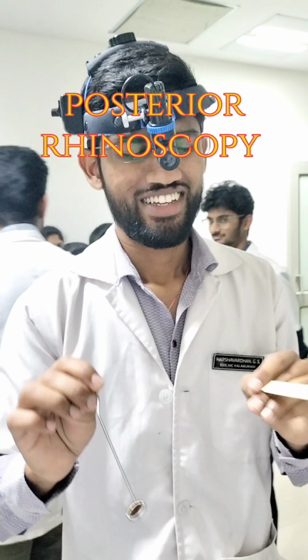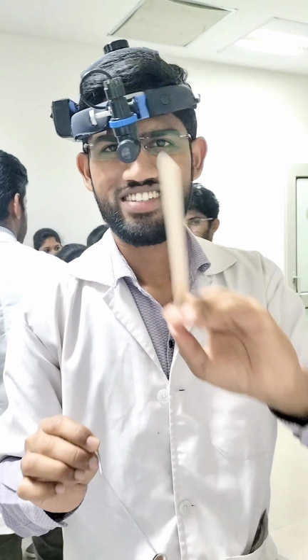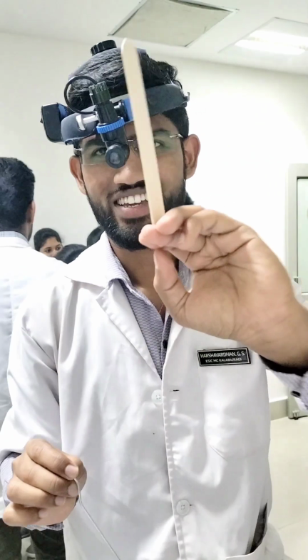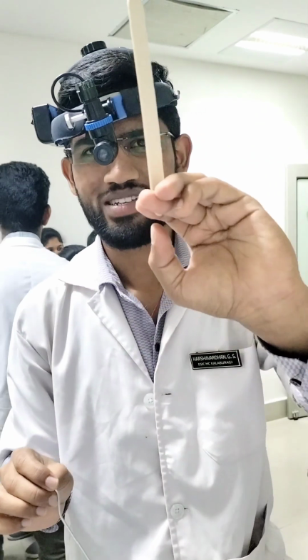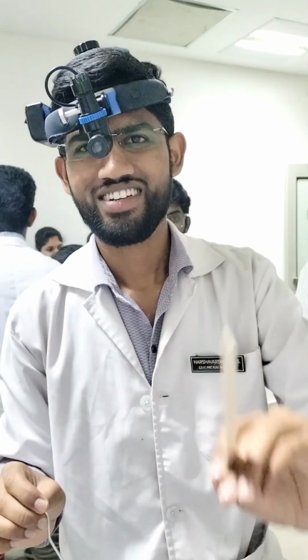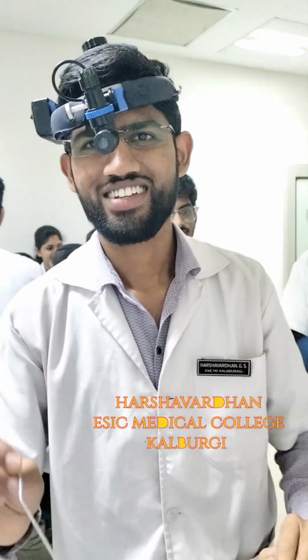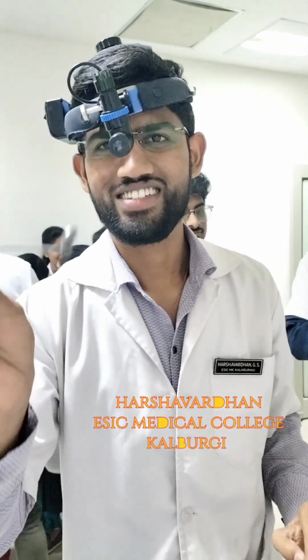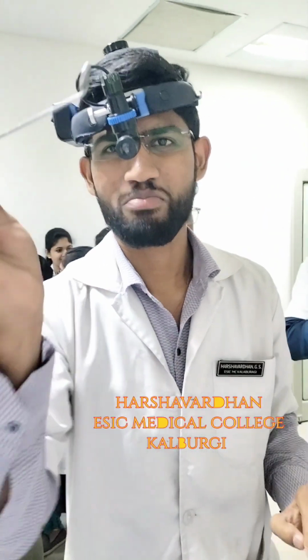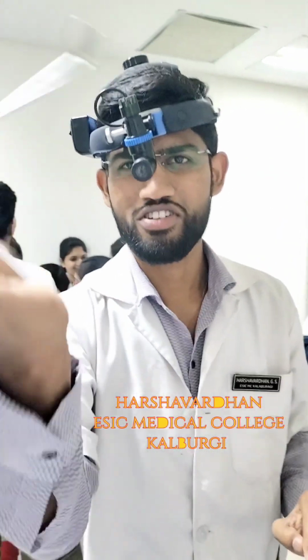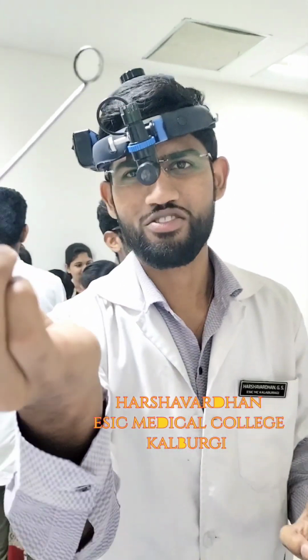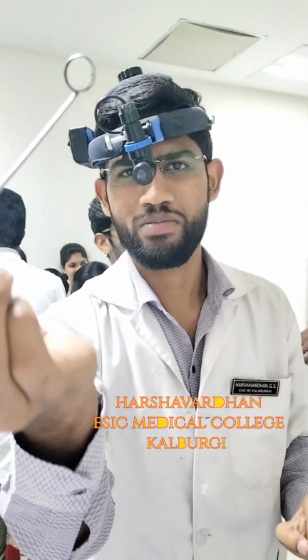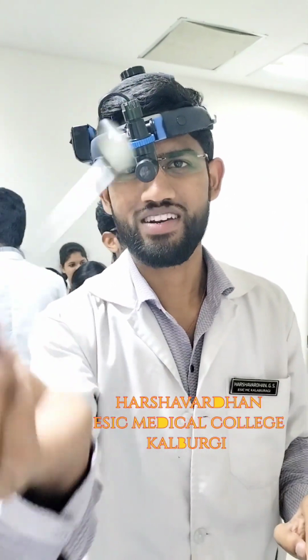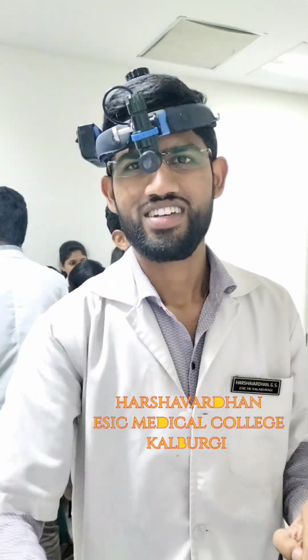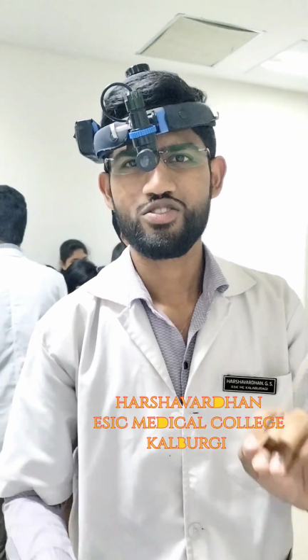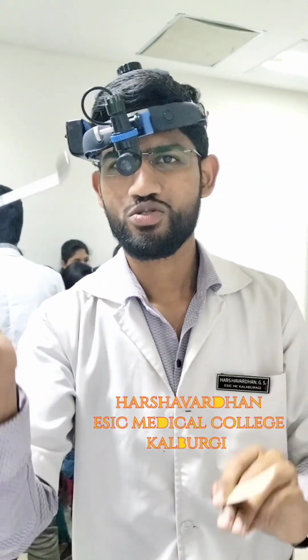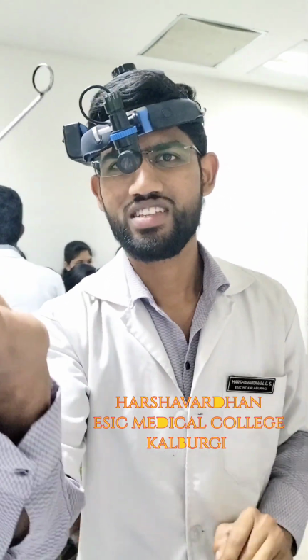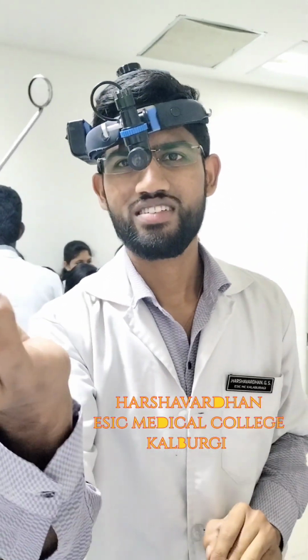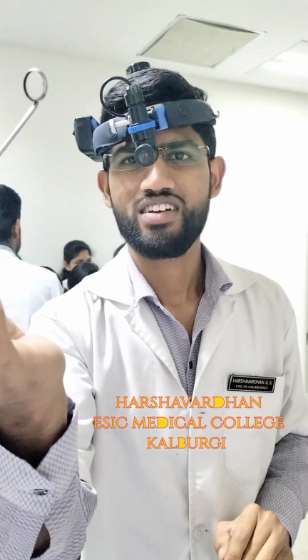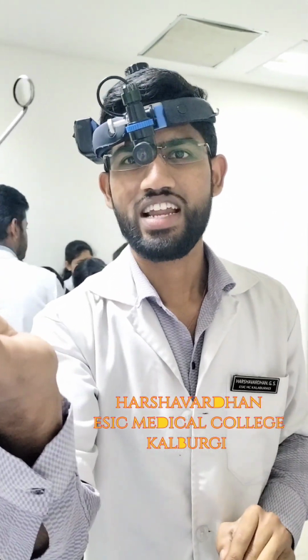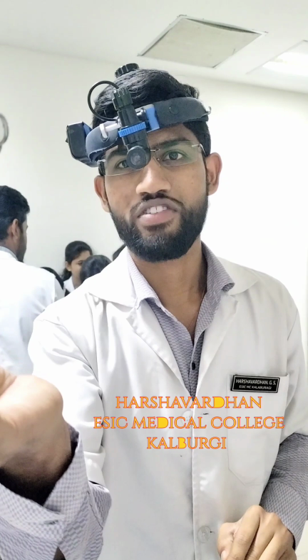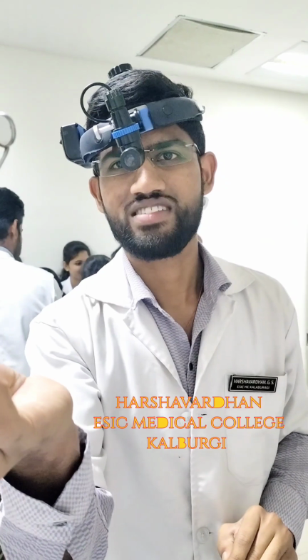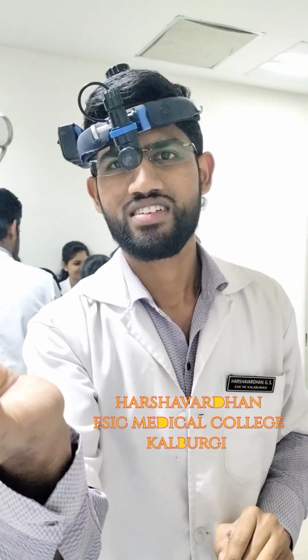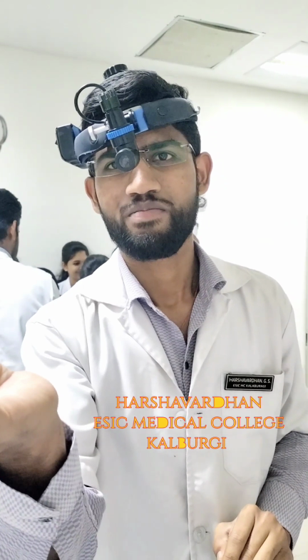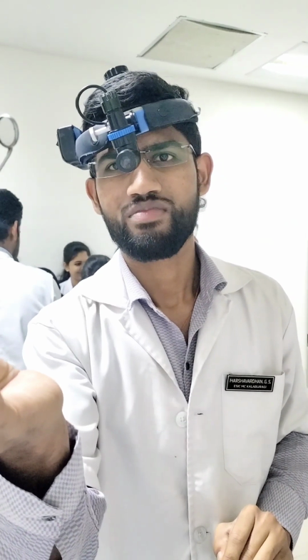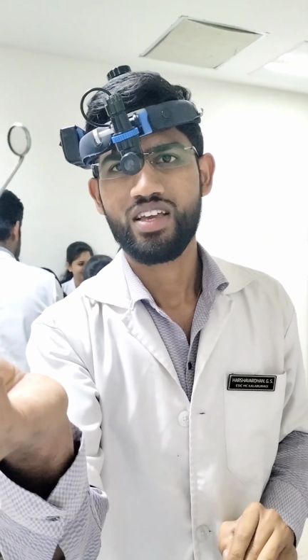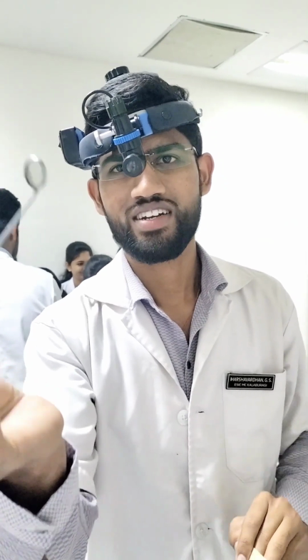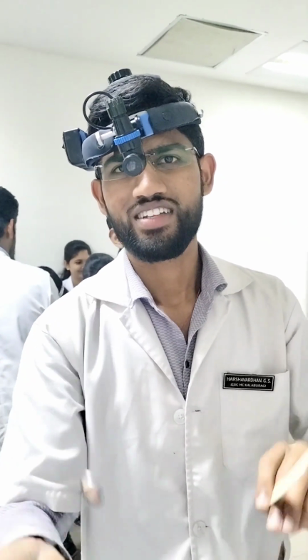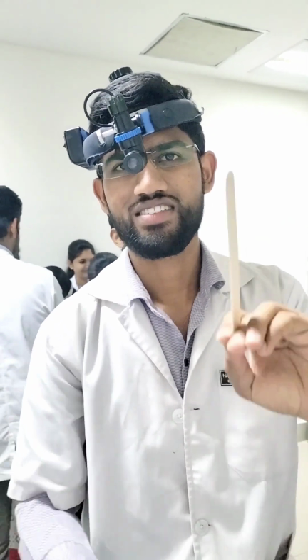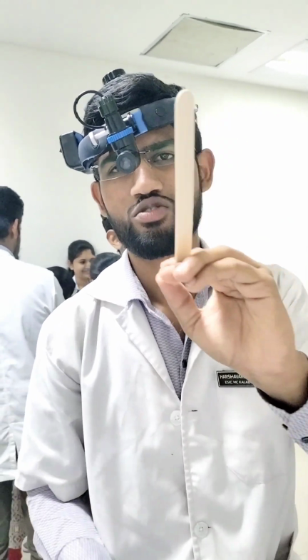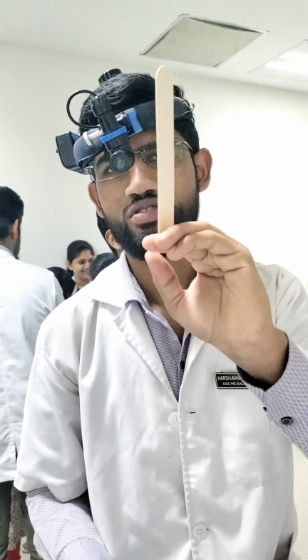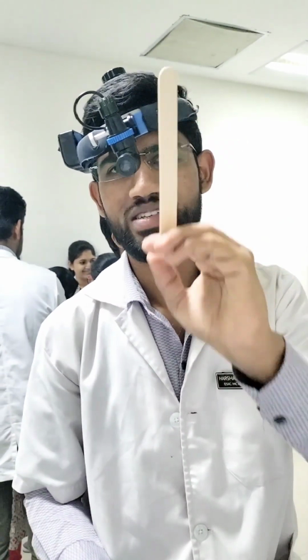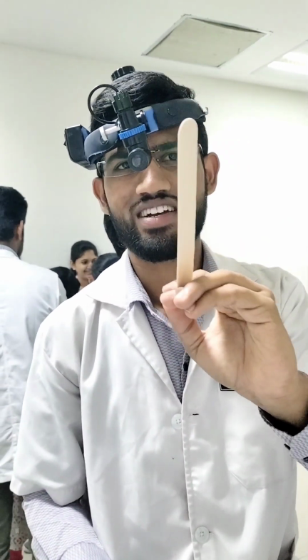This is a tongue depressor. This is a posterior rhinoscopy mirror. This is used to see the nasopharynx. This is used to depress the tongue.